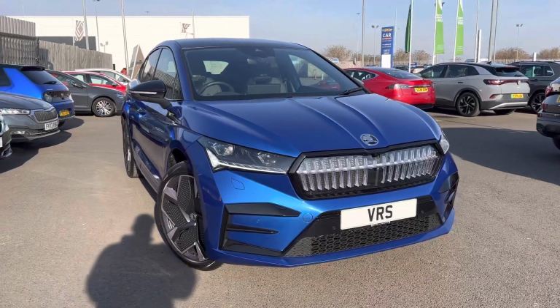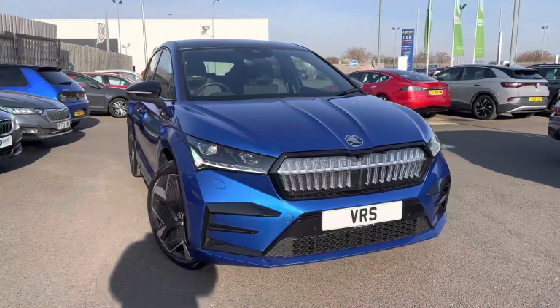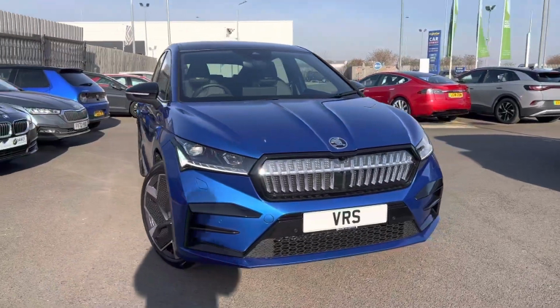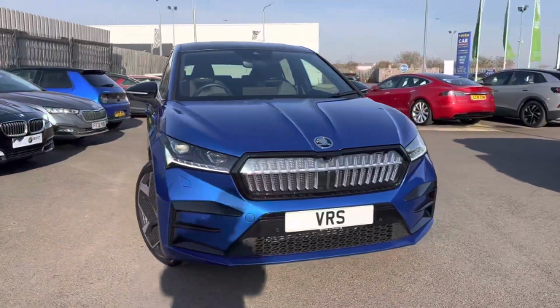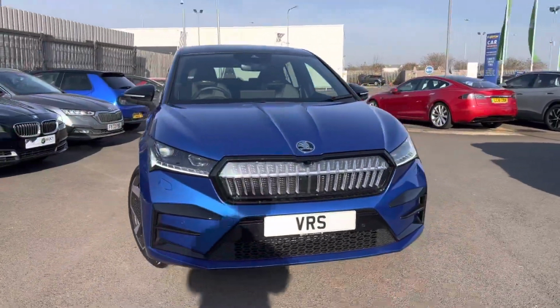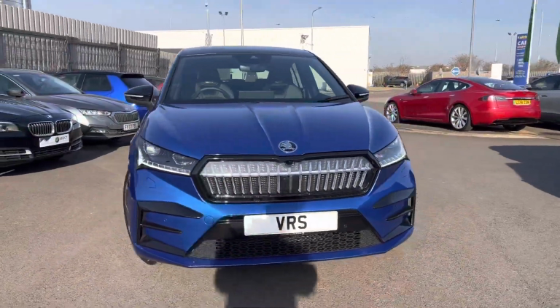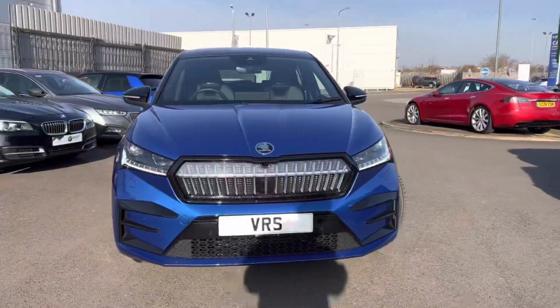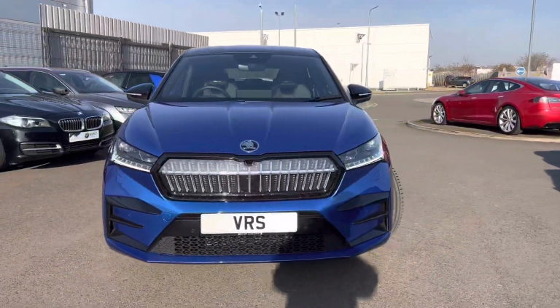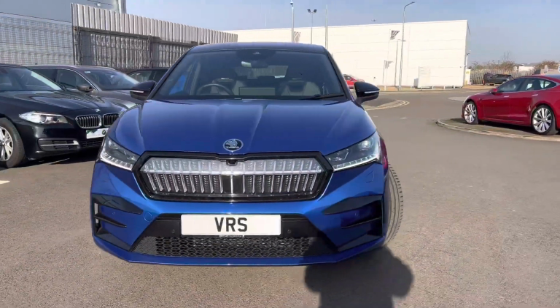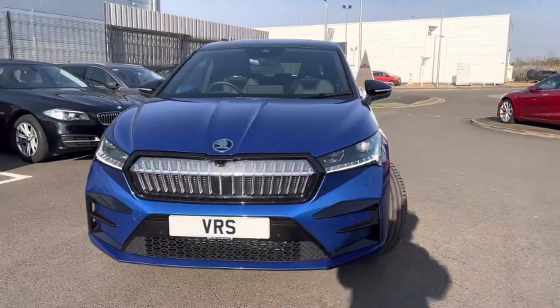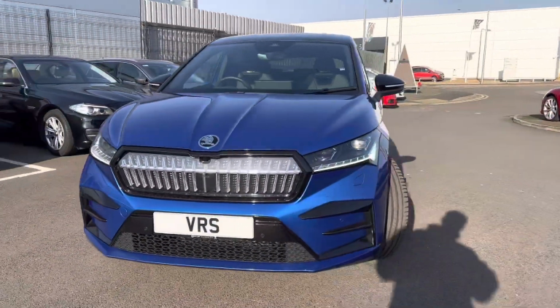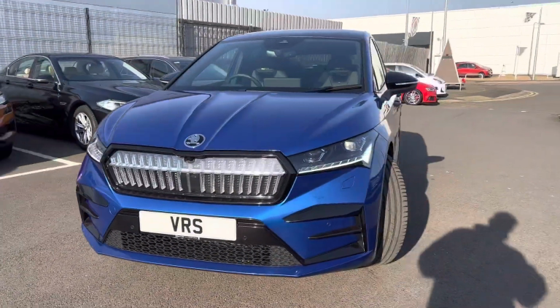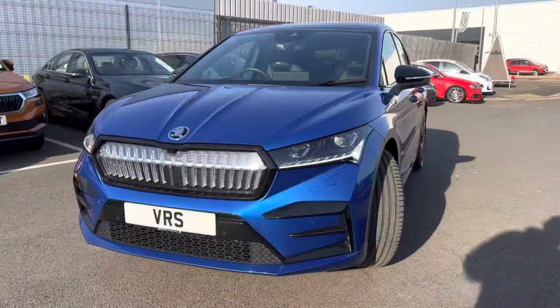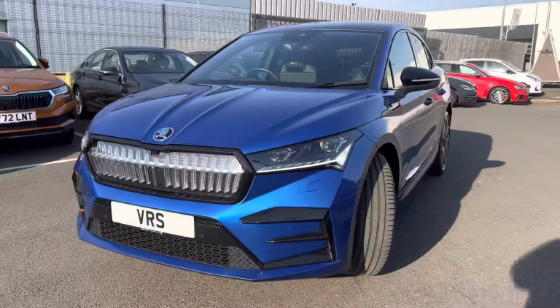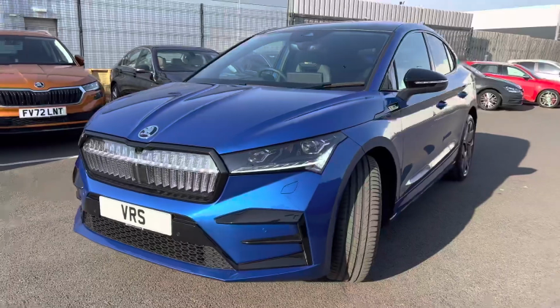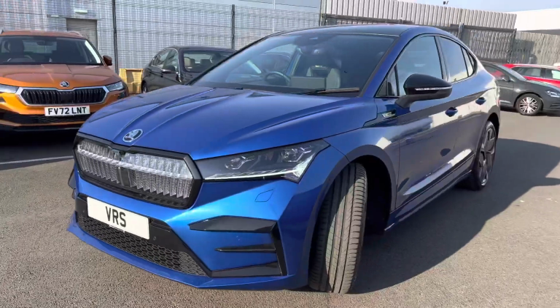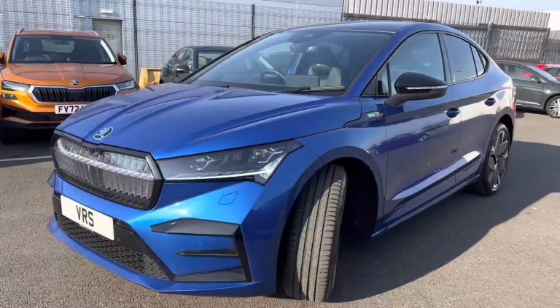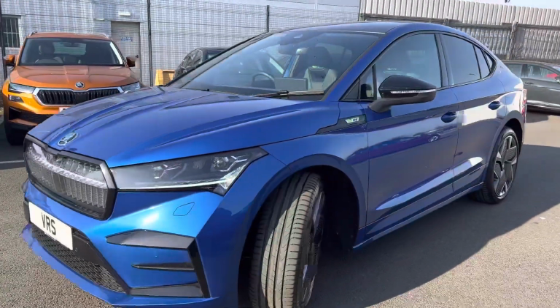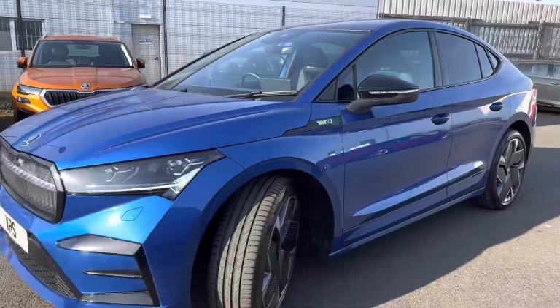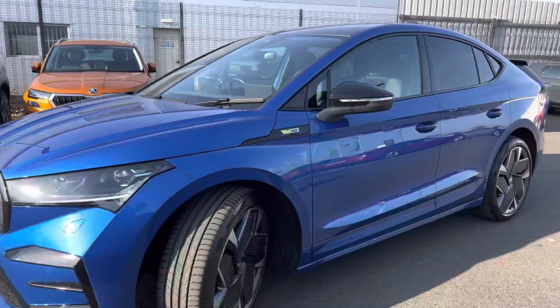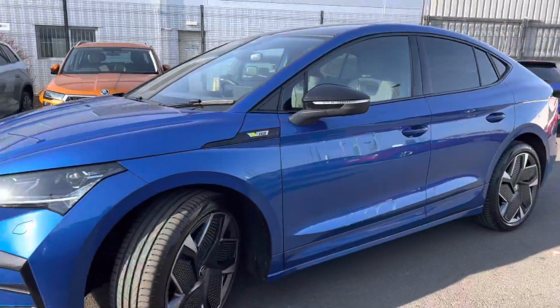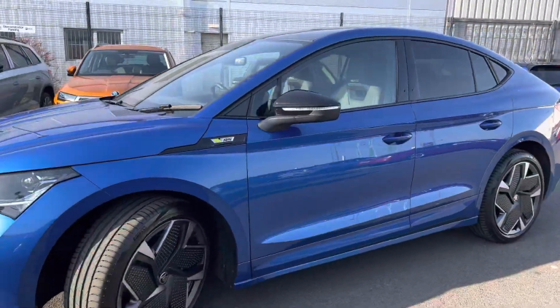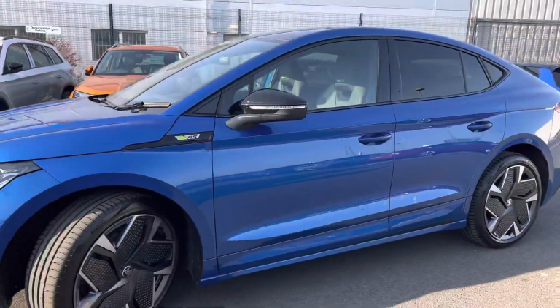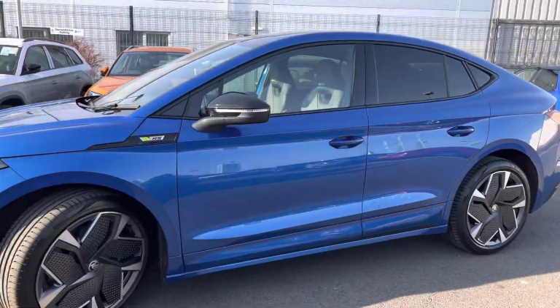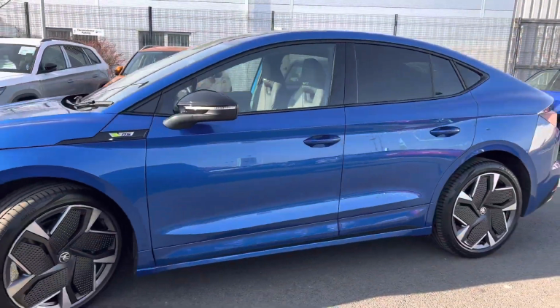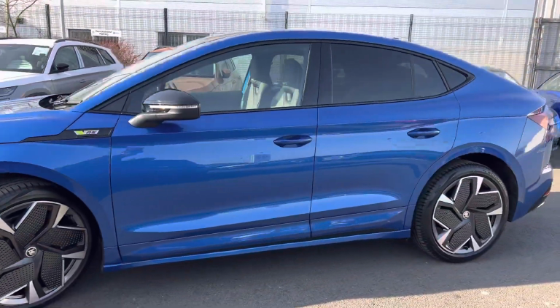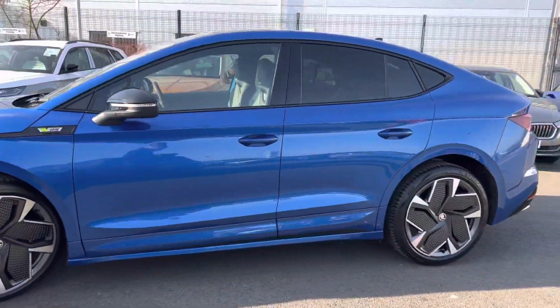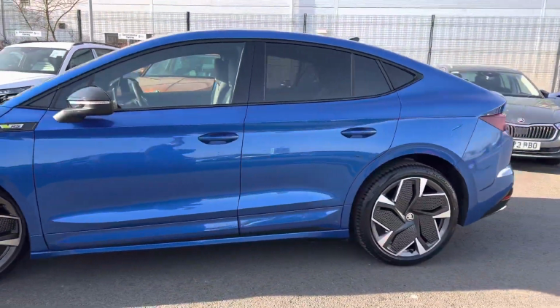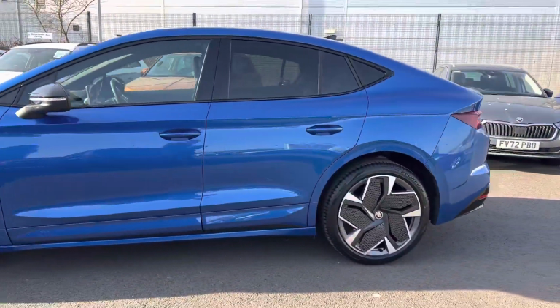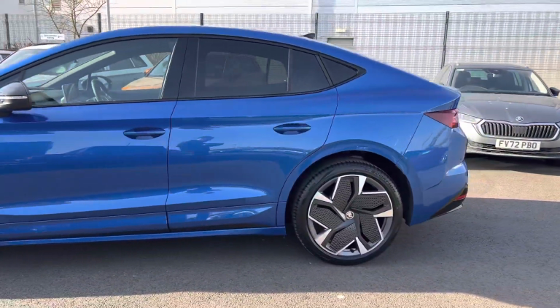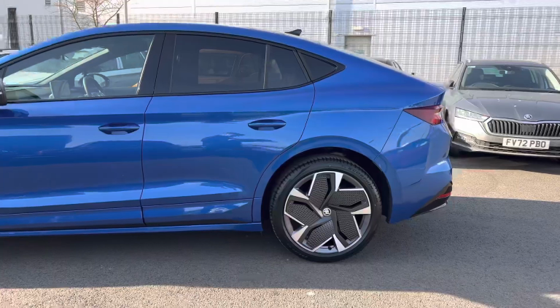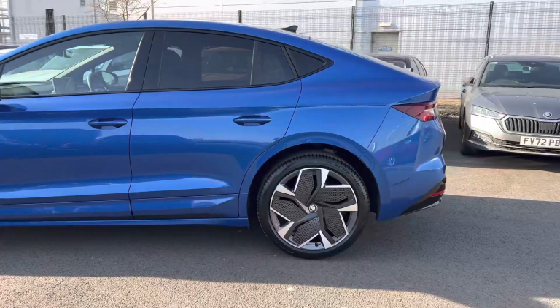Hi, welcome to DMQ Skirting Grimsby. I'm Ashley and today I'm showing you around this brand new Enyaq VRS Coupe. It's finished in race blue metallic and has 21 inch vision anthracite alloy wheels with aero covers.